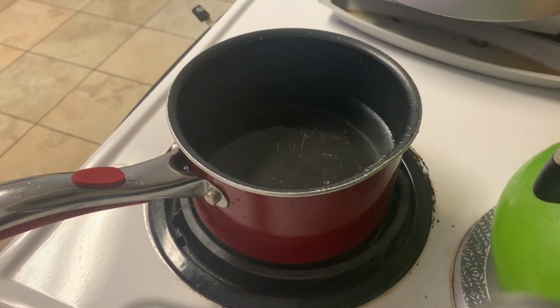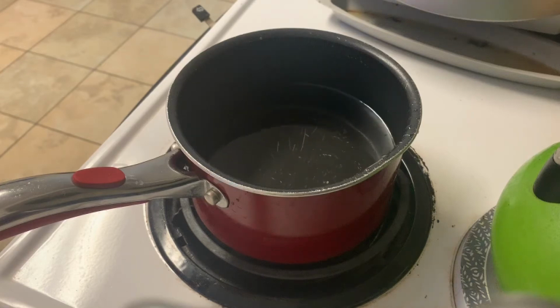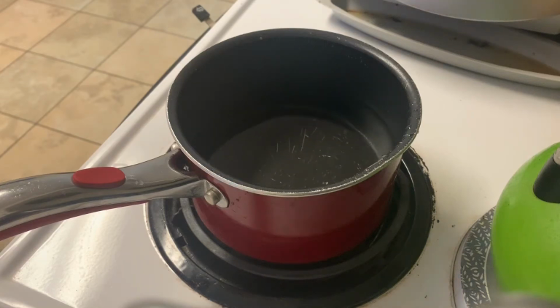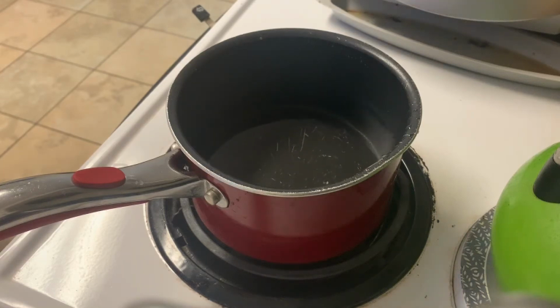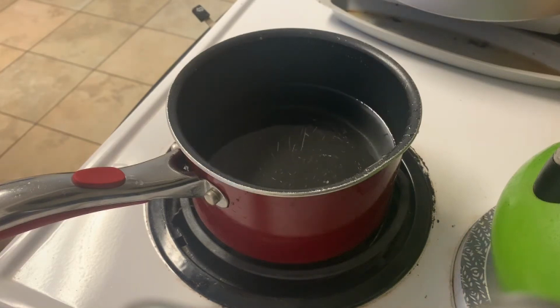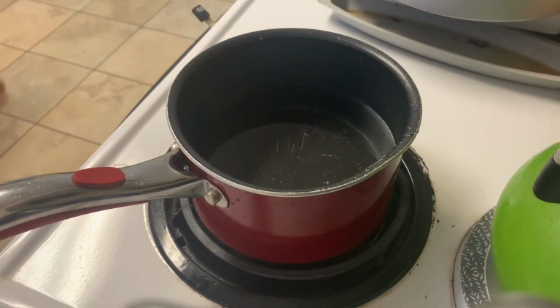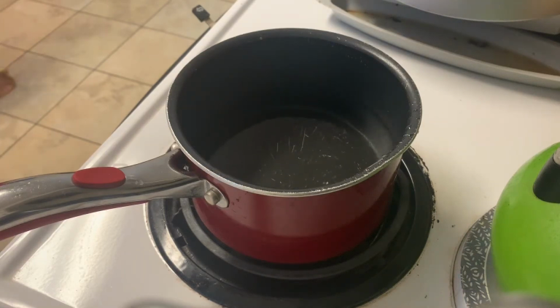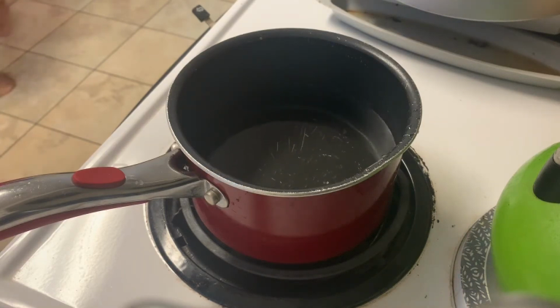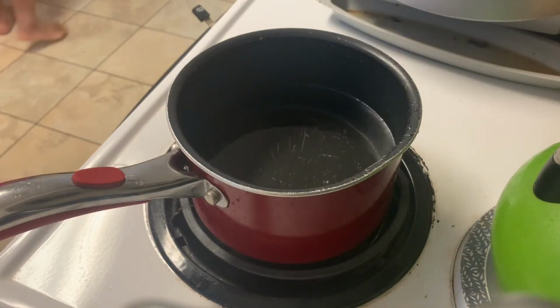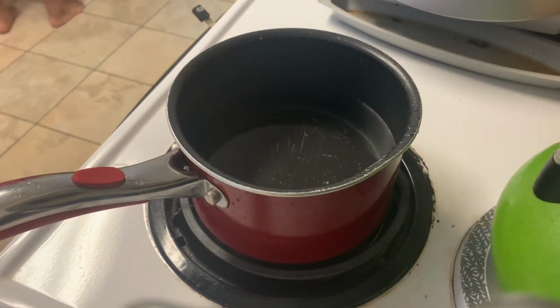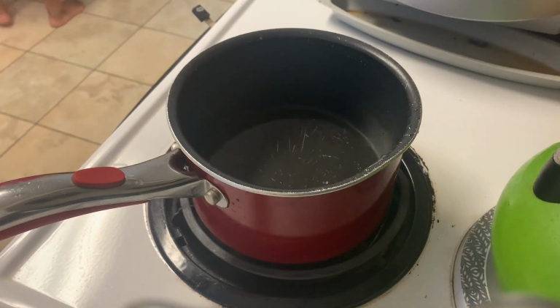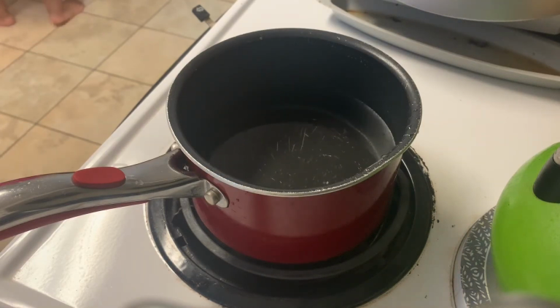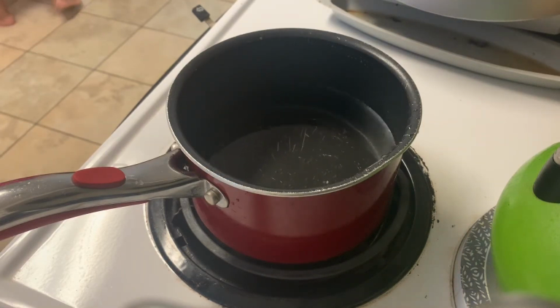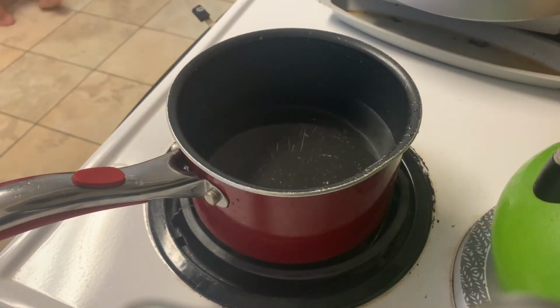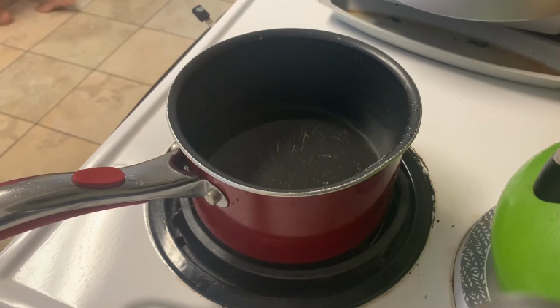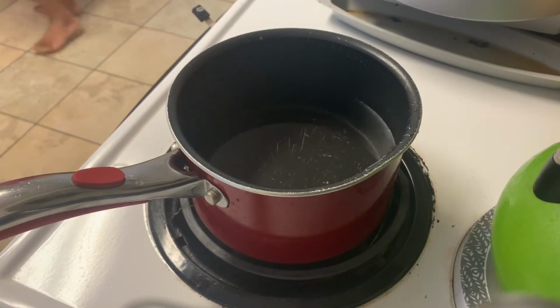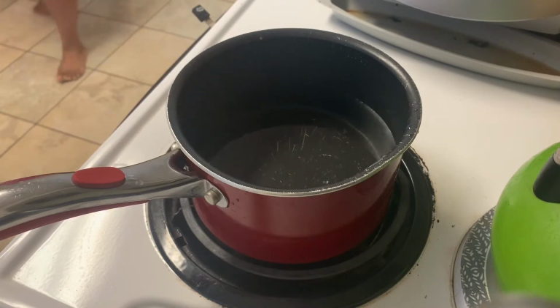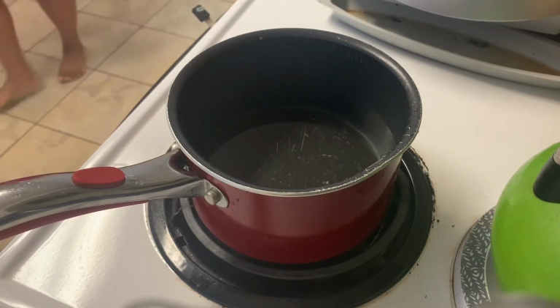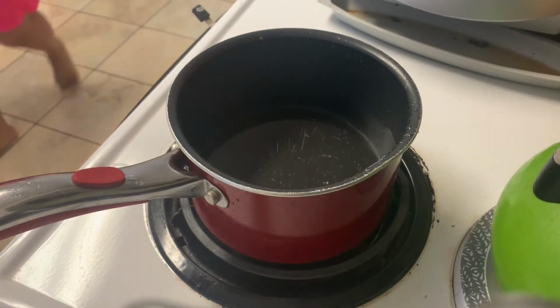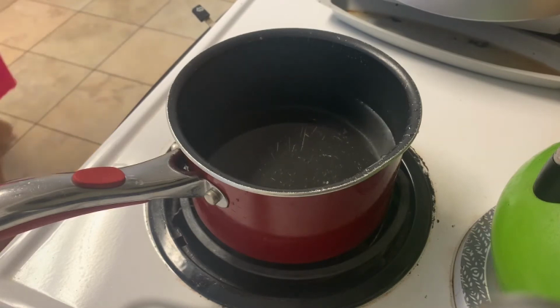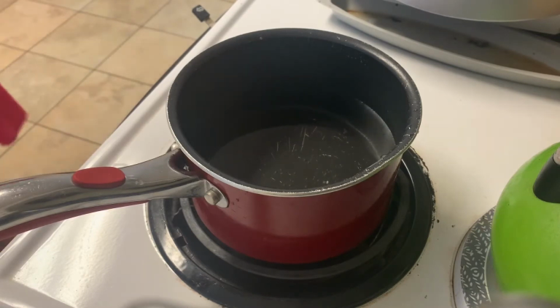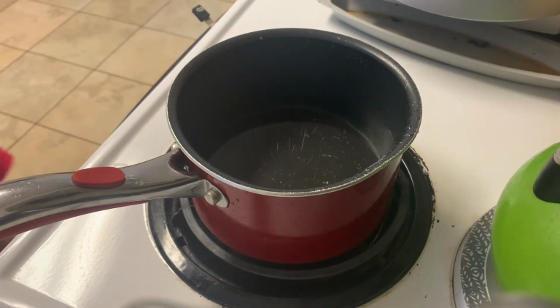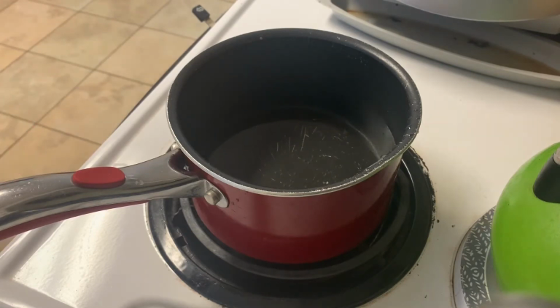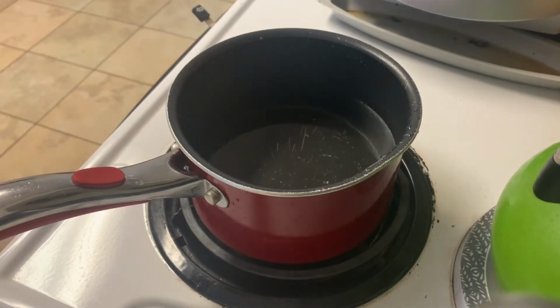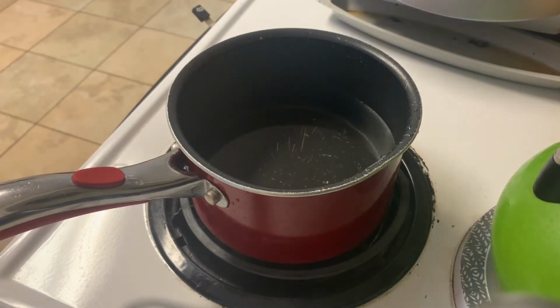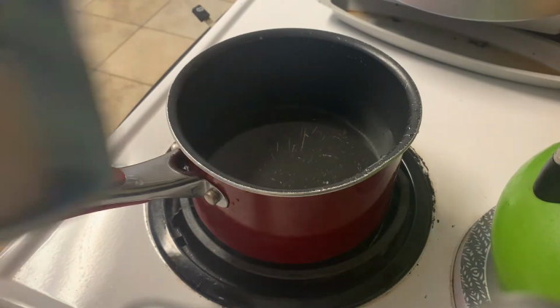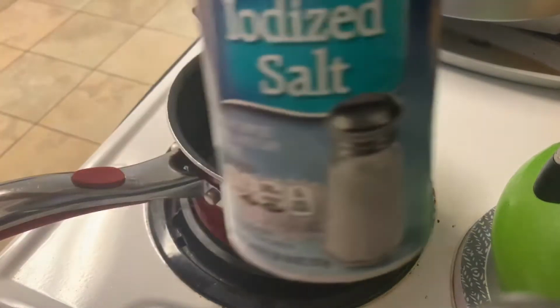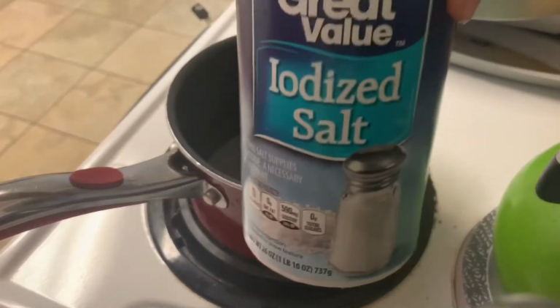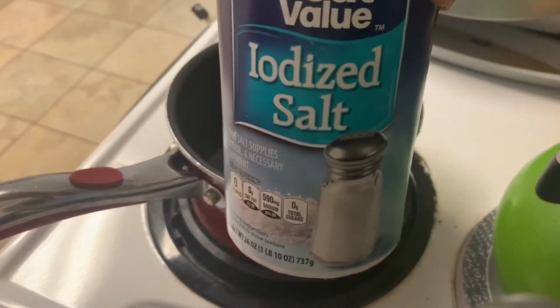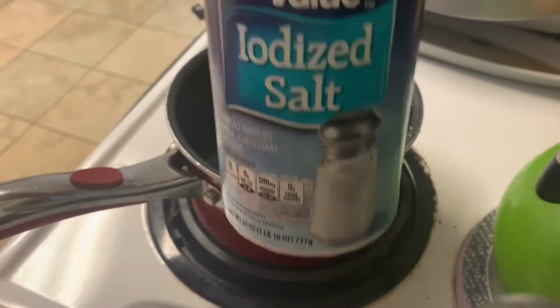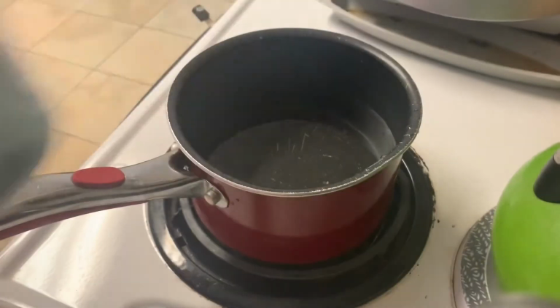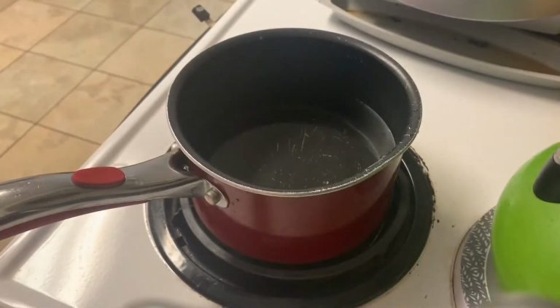All right, so how to turn shredded cheese into string cheese. I cannot find this video anywhere, so I decided that since I've seen one video, I'm just gonna do it myself.